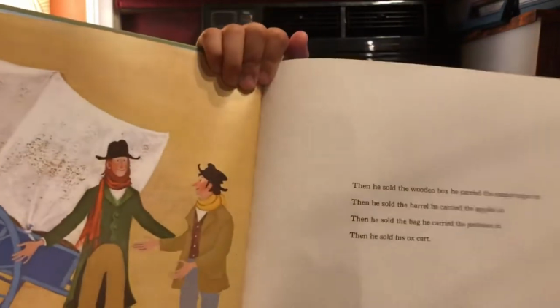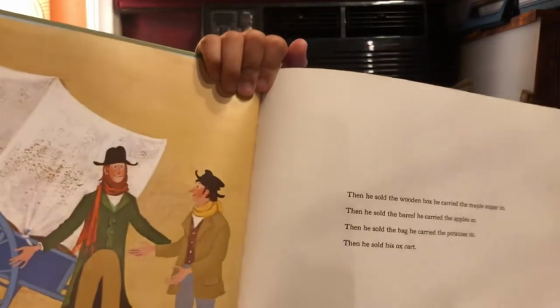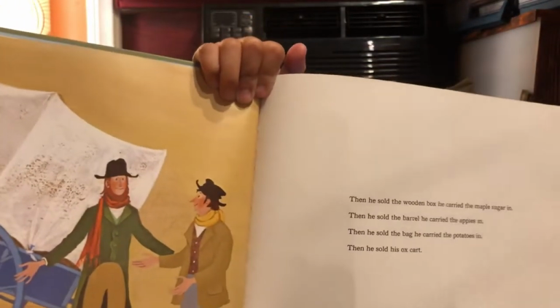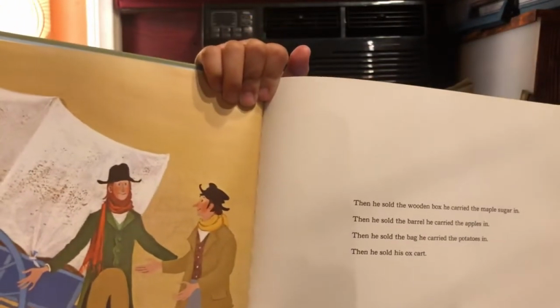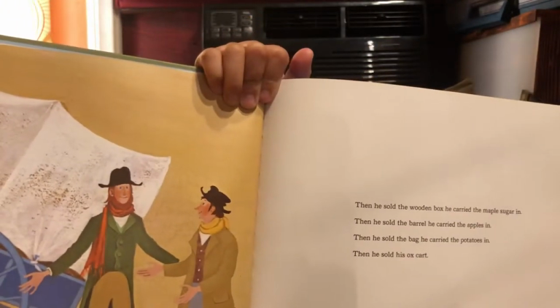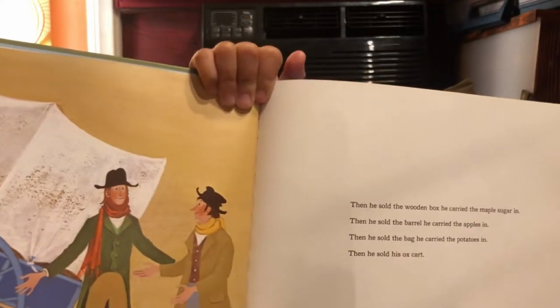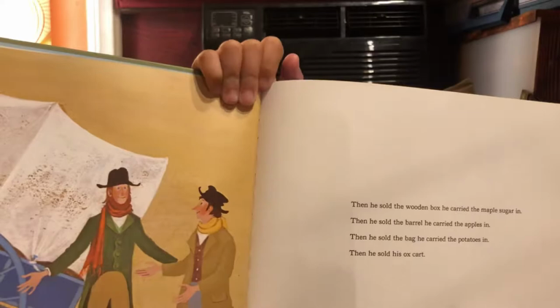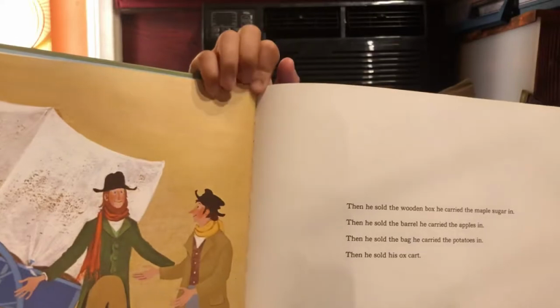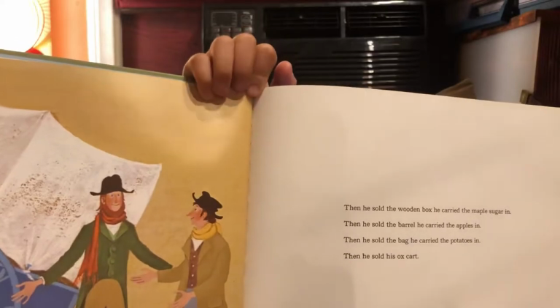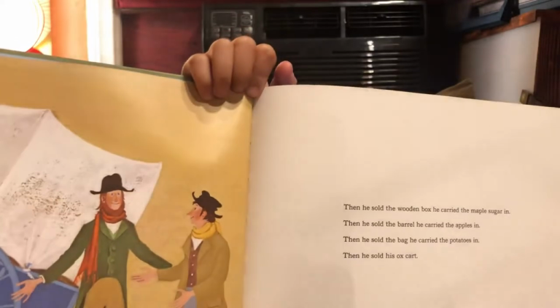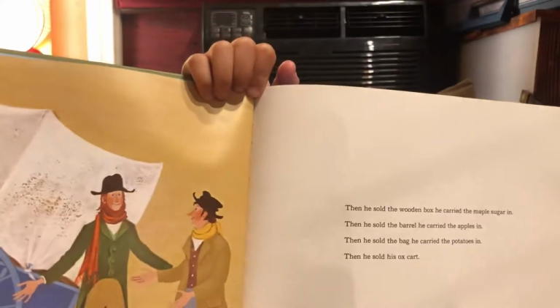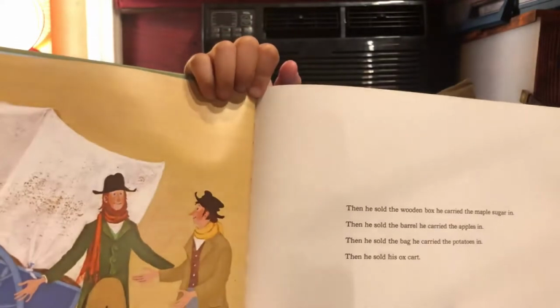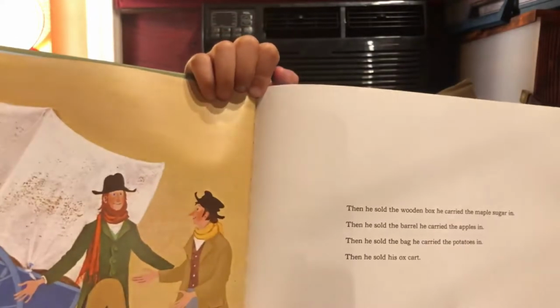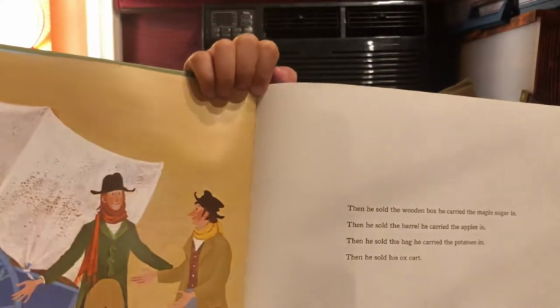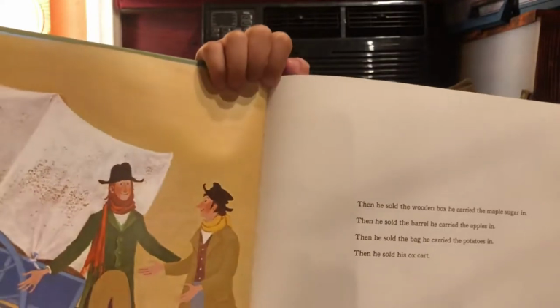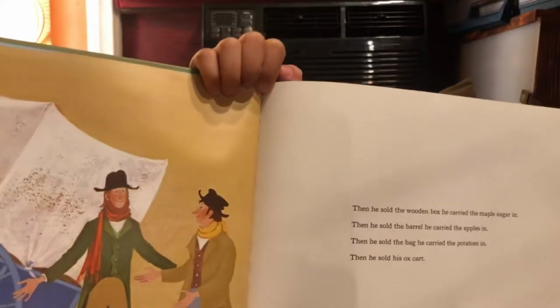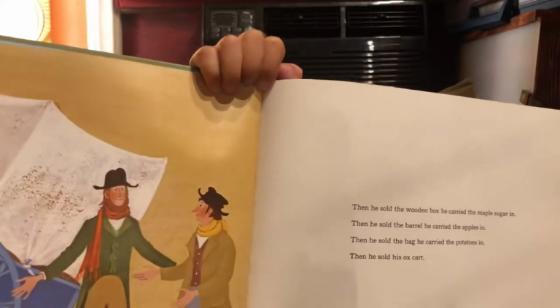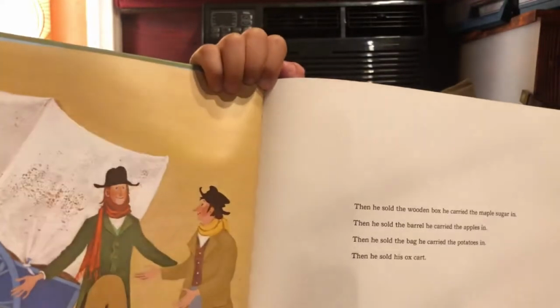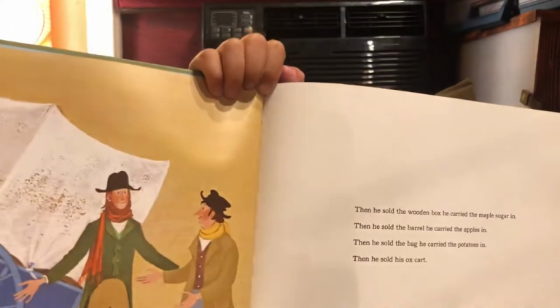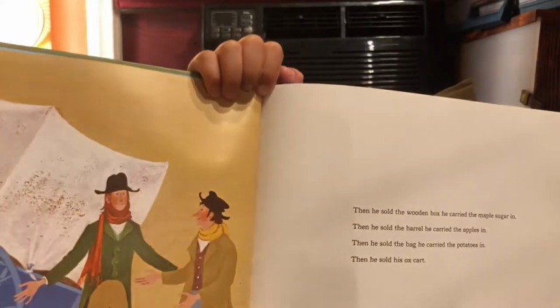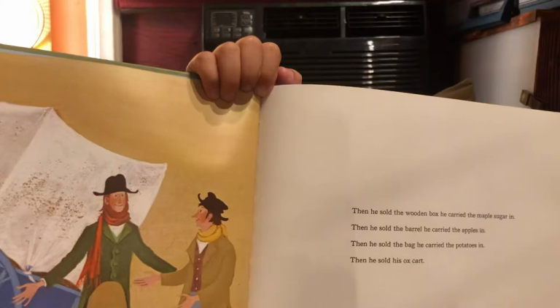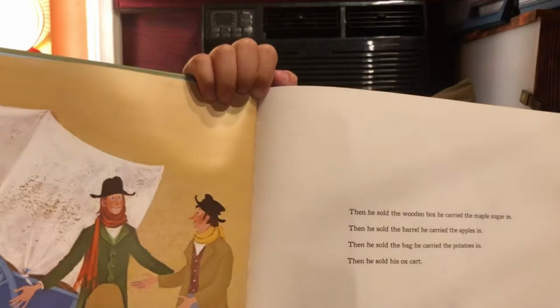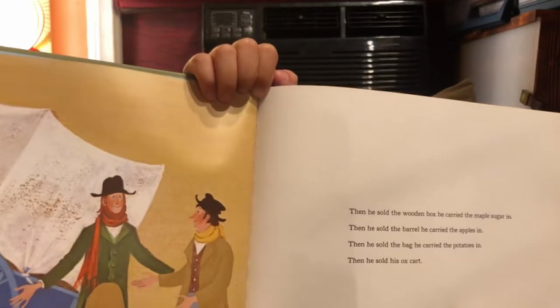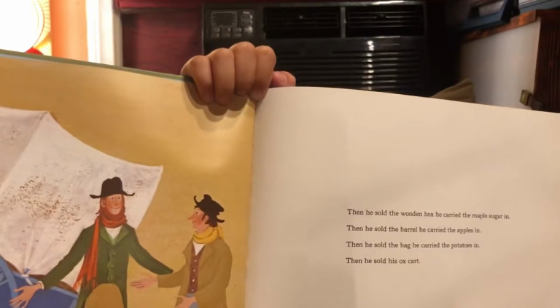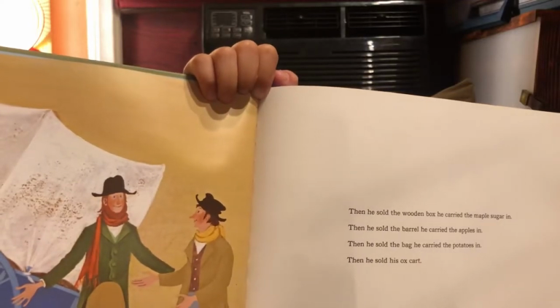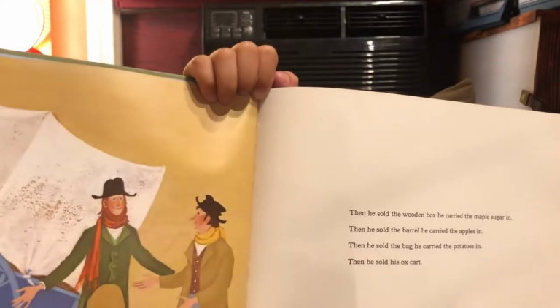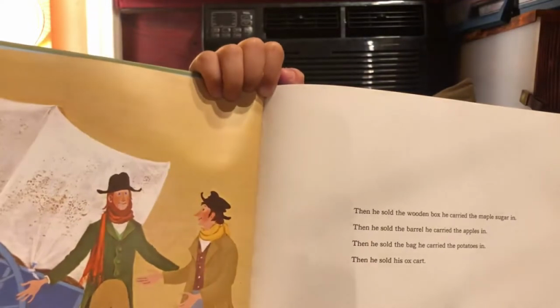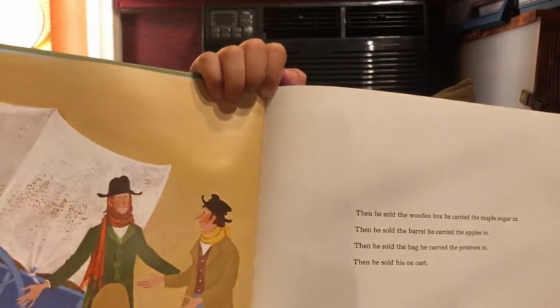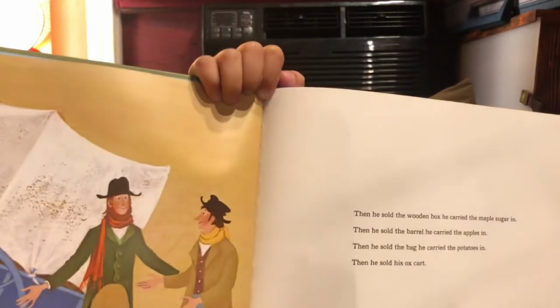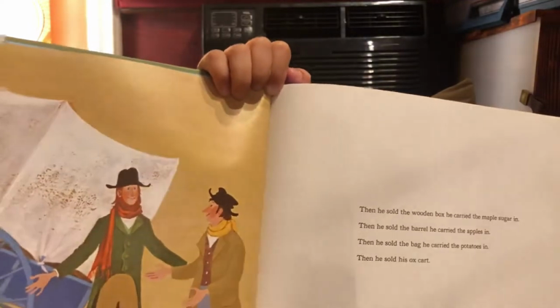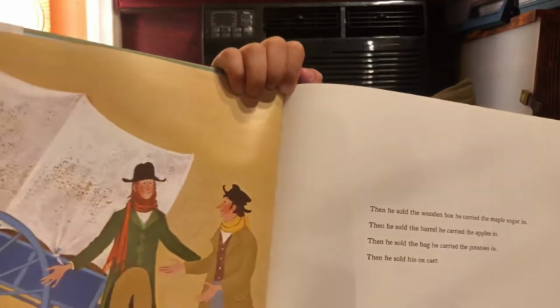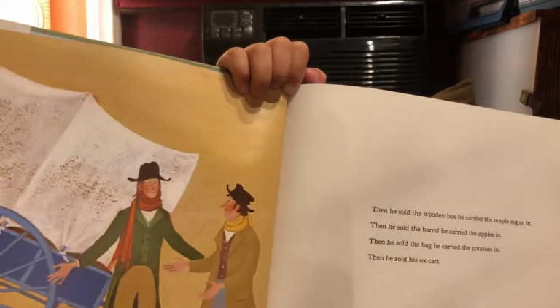Then he sold the wooden box he carried the maple sugar in. Then he sold the barrel he carried the apples in. Then he sold the bag he carried the potatoes in. Then he sold his ox cart.